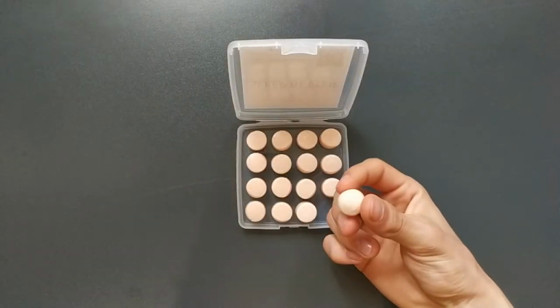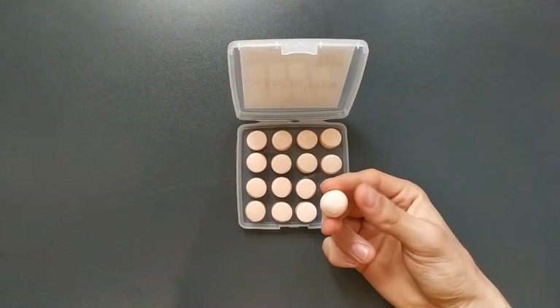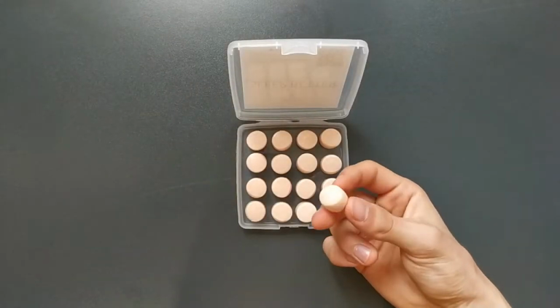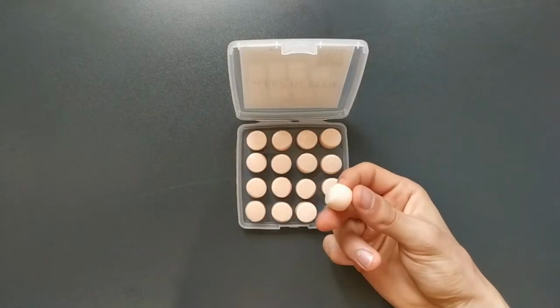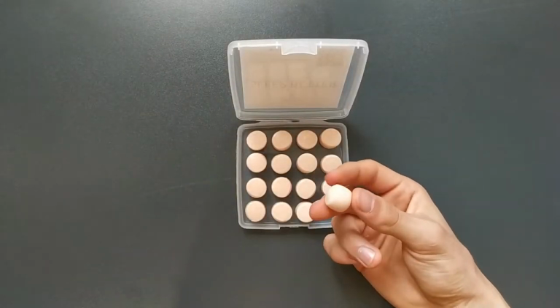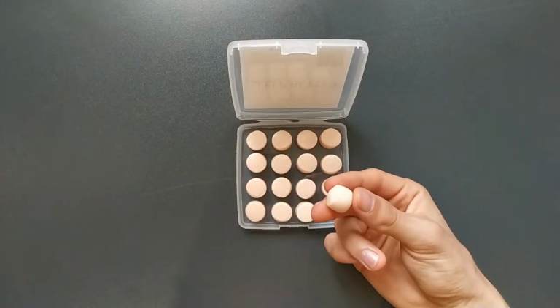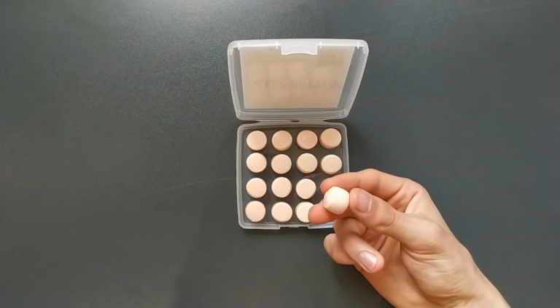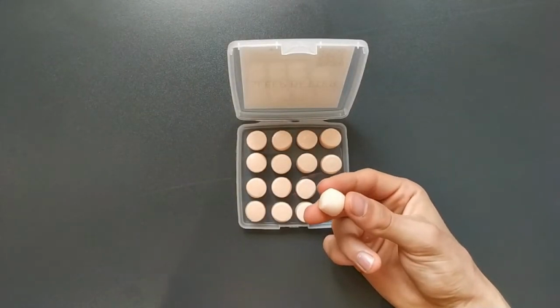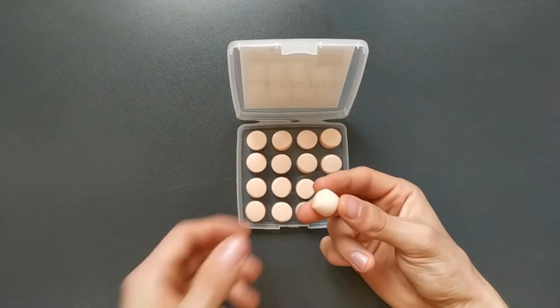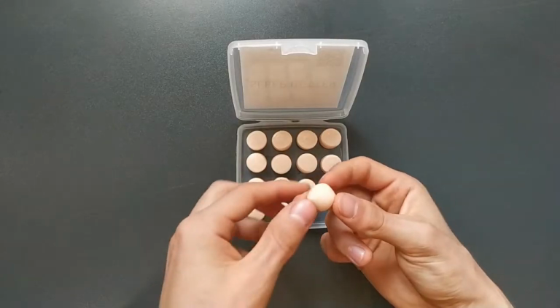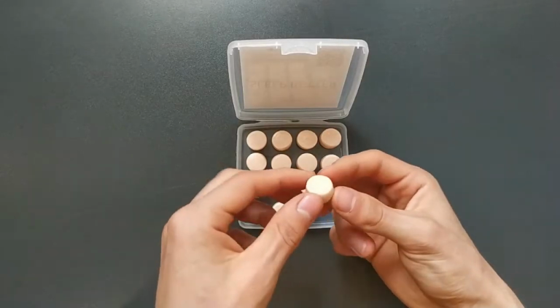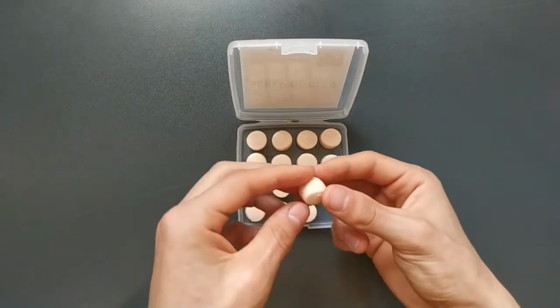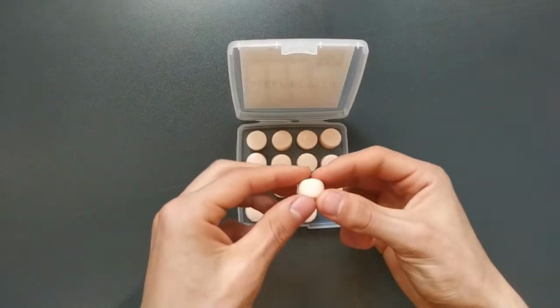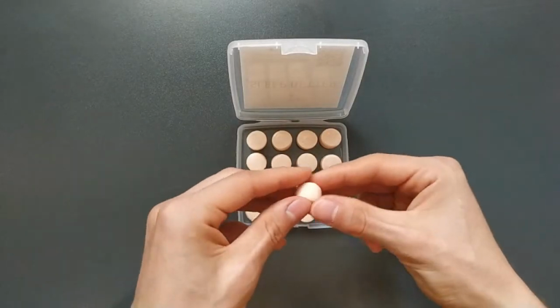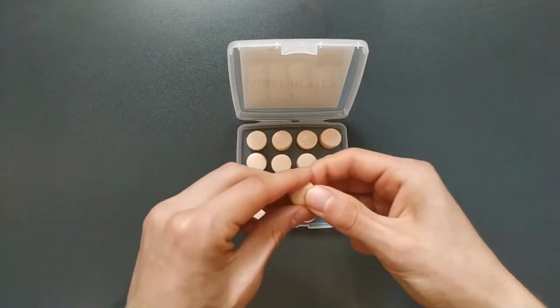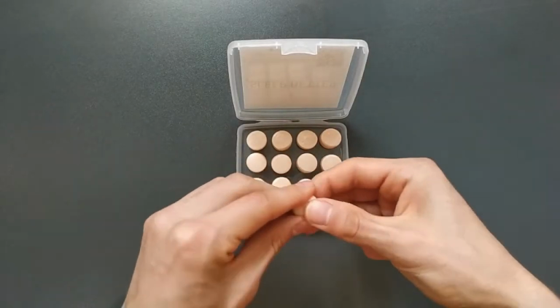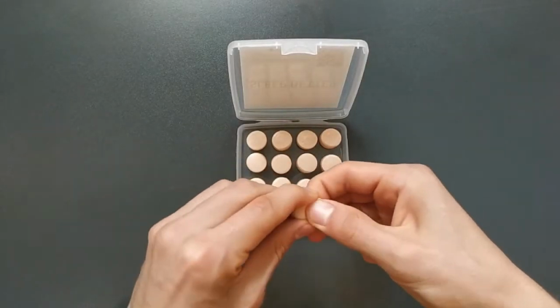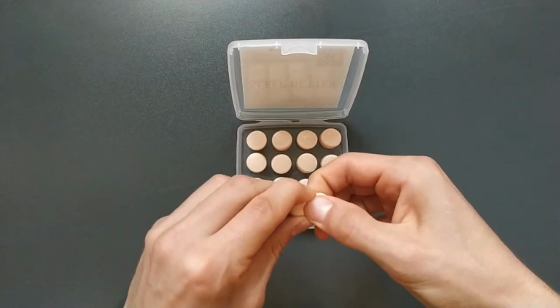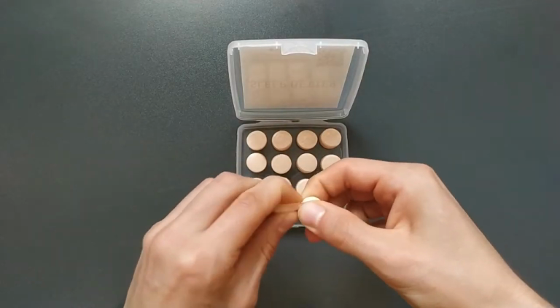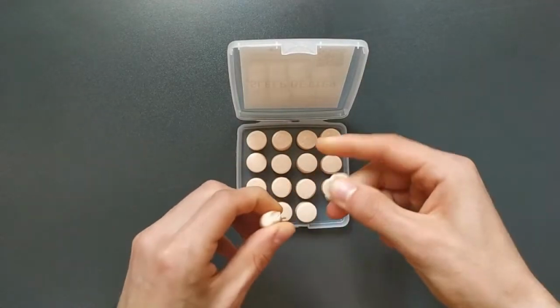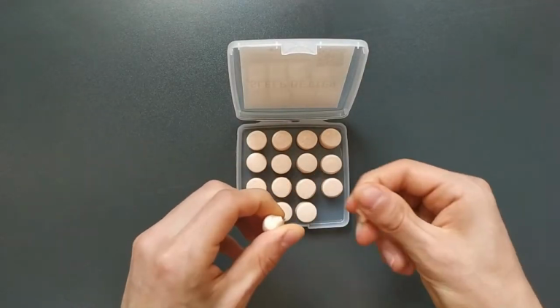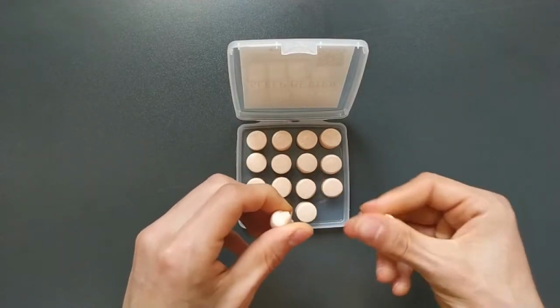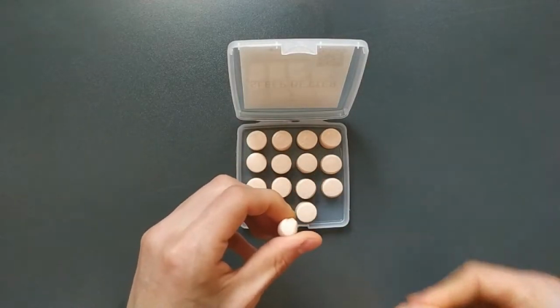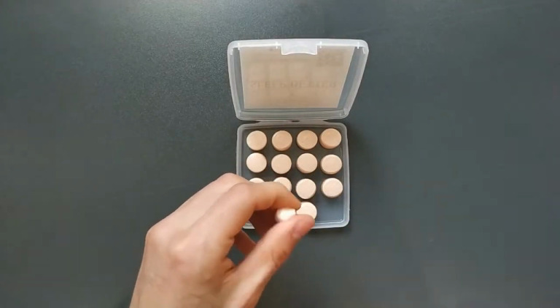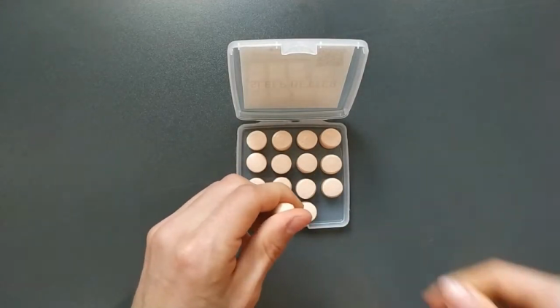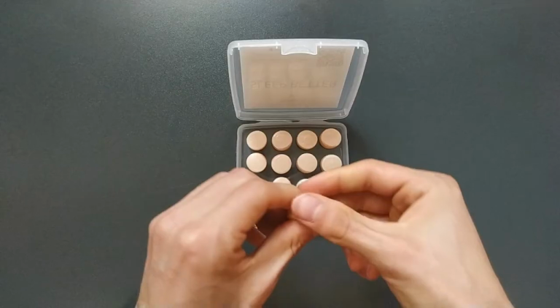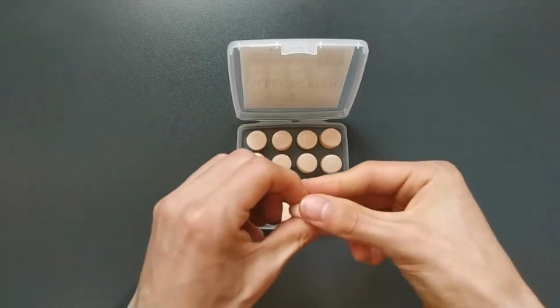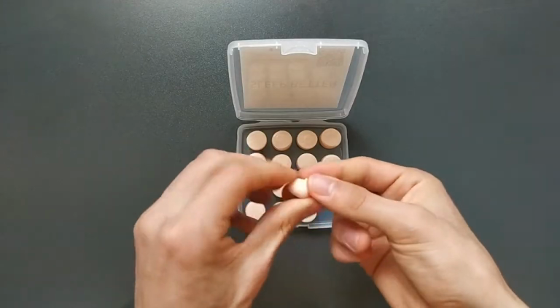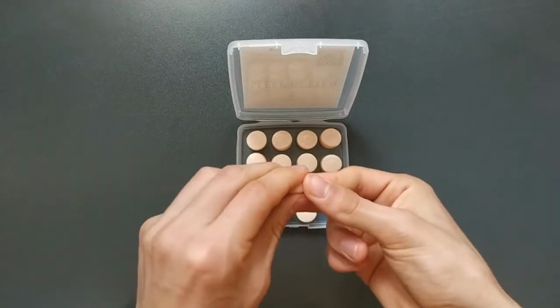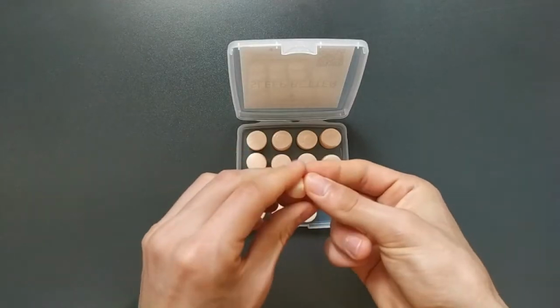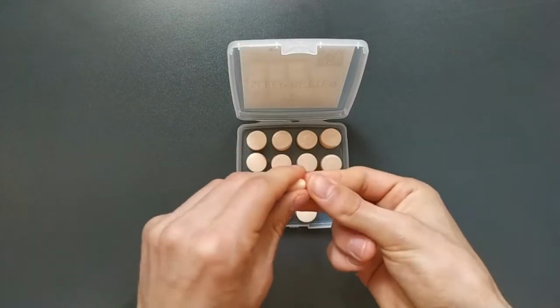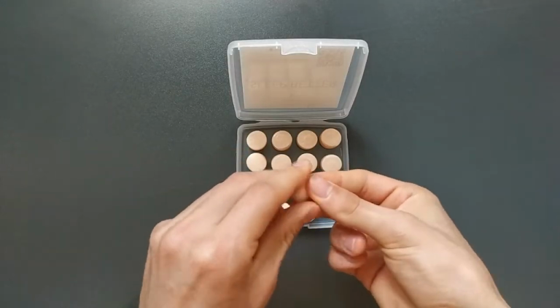In case the plug is too big for your ear, tear off a part of the plug for a better fit. Remember that the ear opening must be clean and dry, otherwise the plugs won't work.